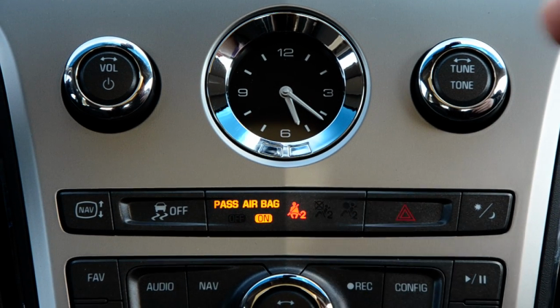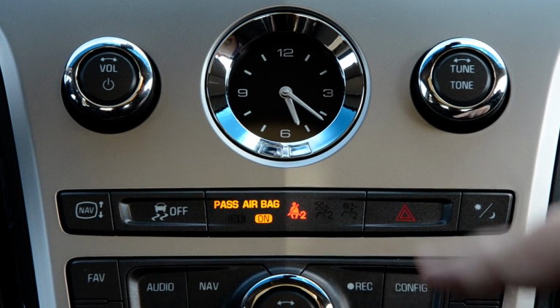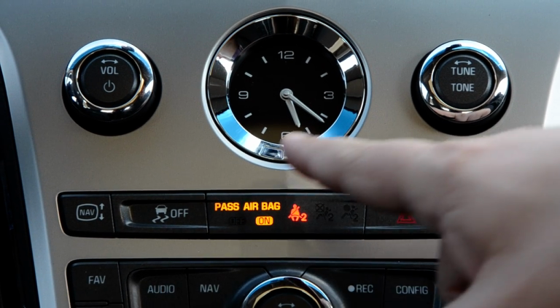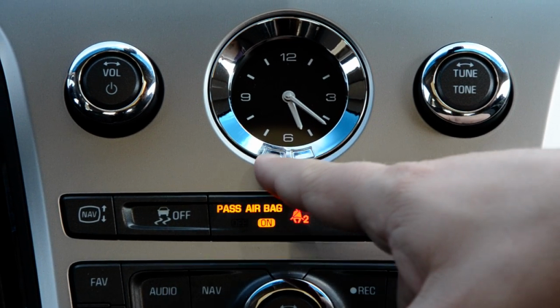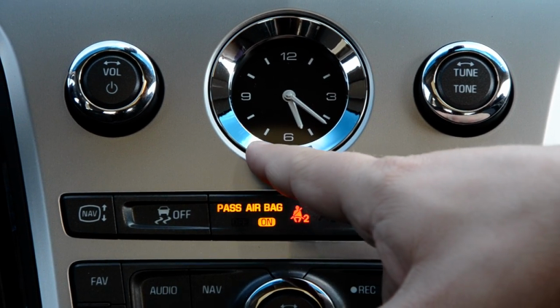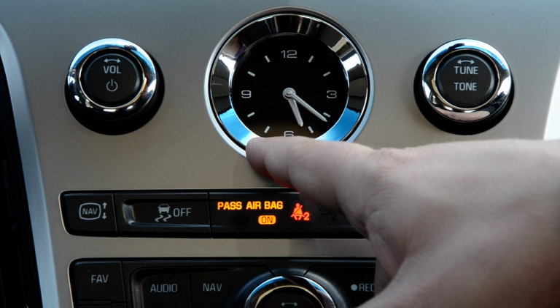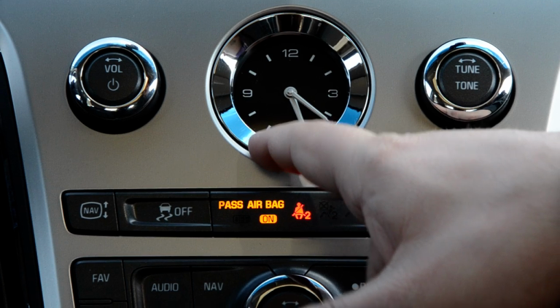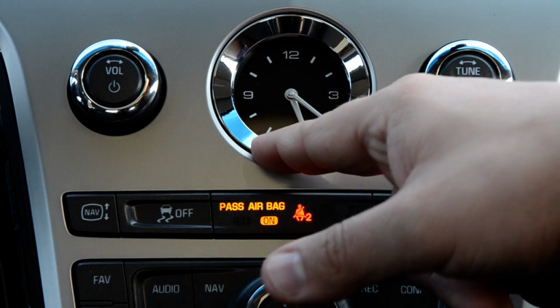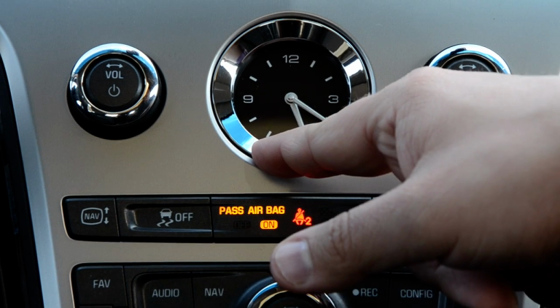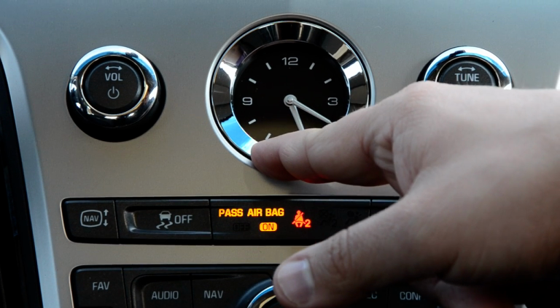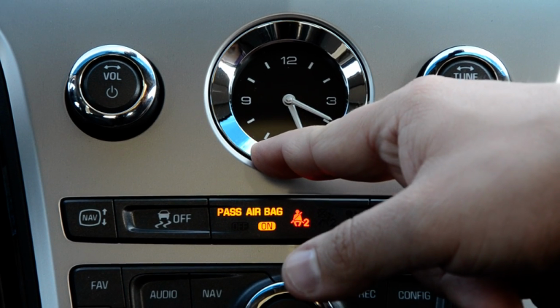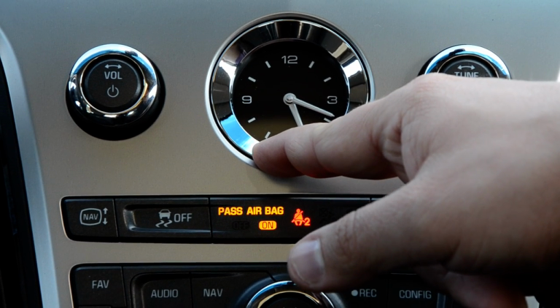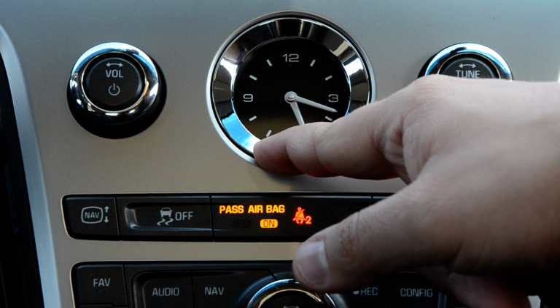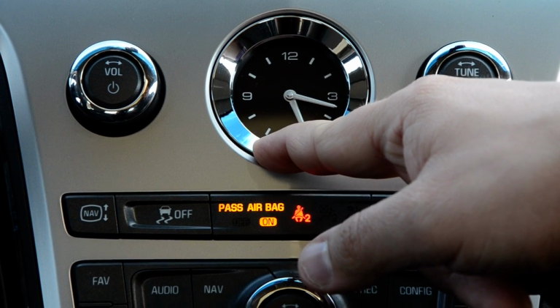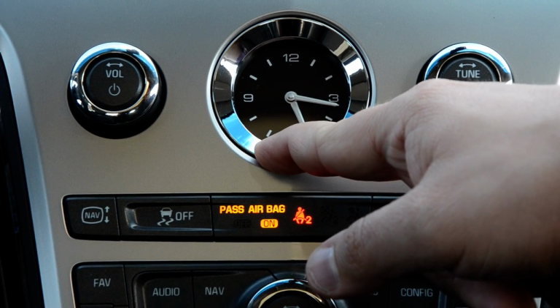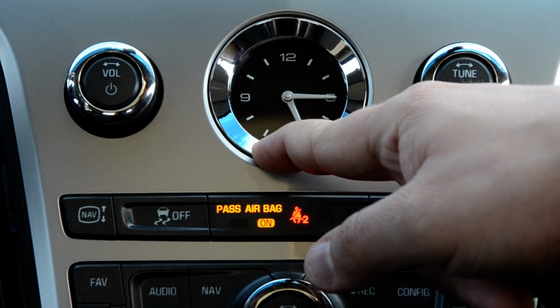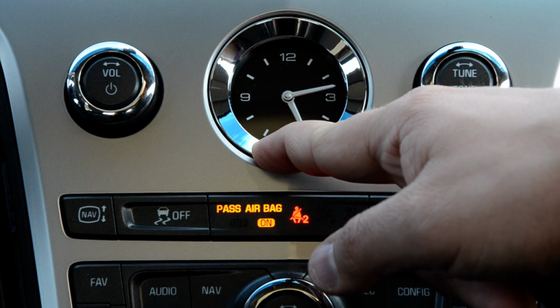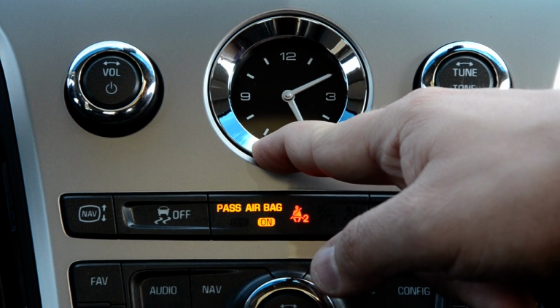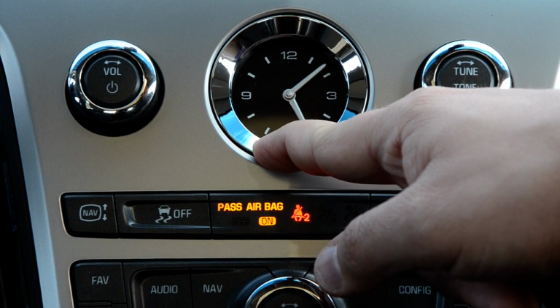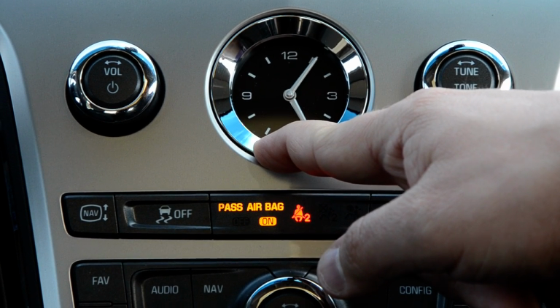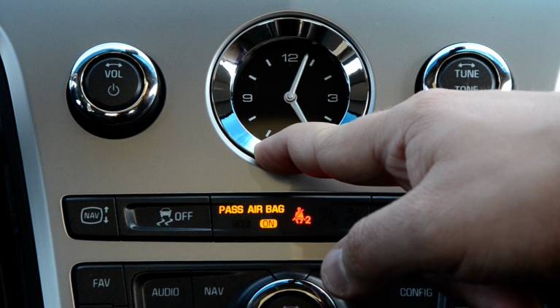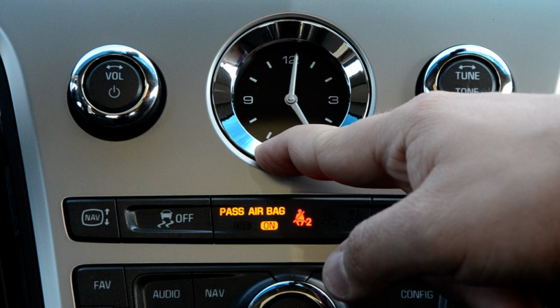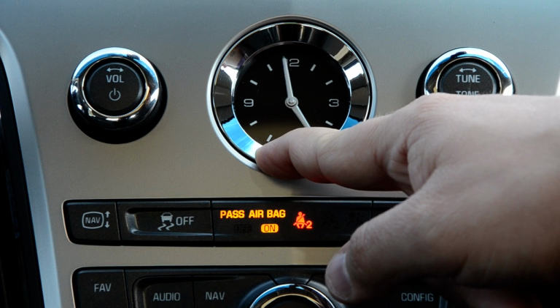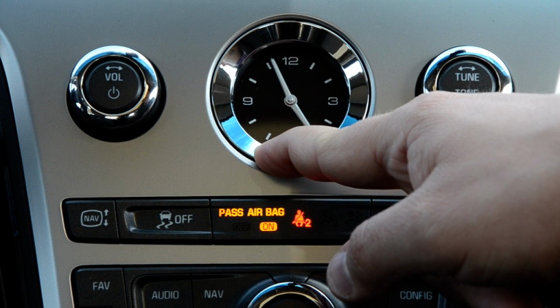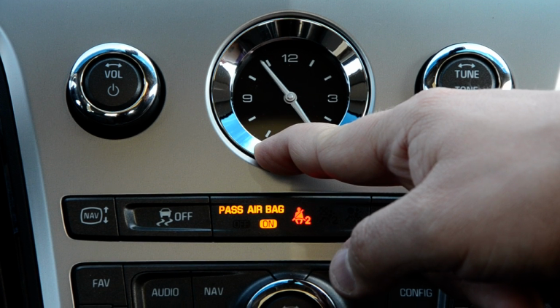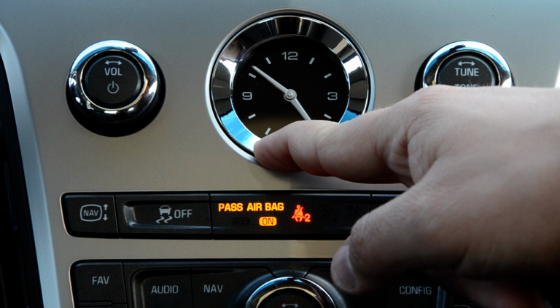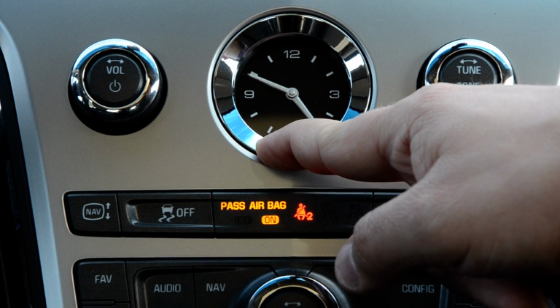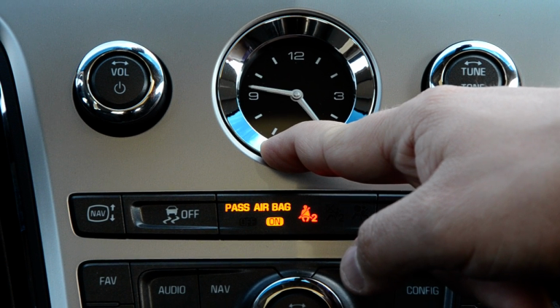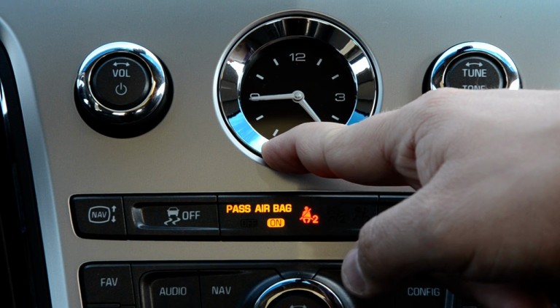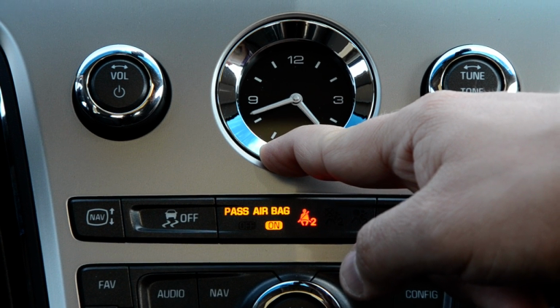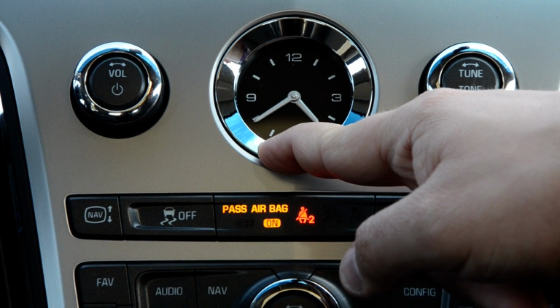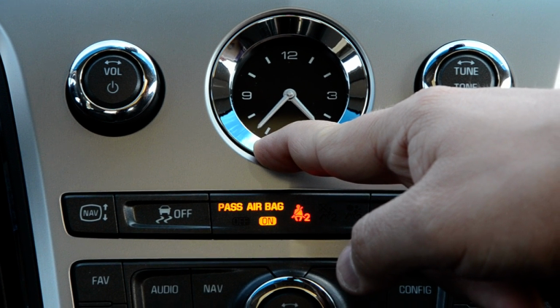To set it back to 4:20, just use the button on the left — we're going to hold that down. It starts off just as slow. So we're going to set the clock back to 4:20.